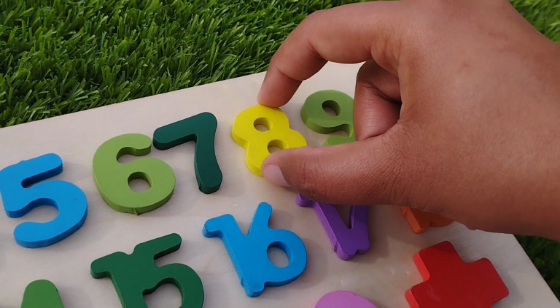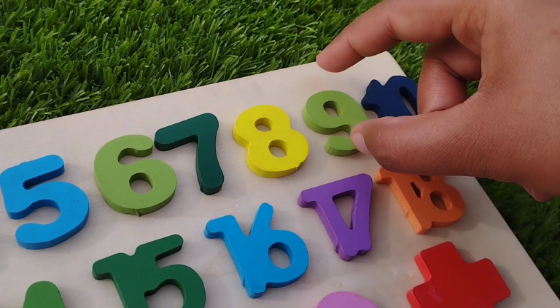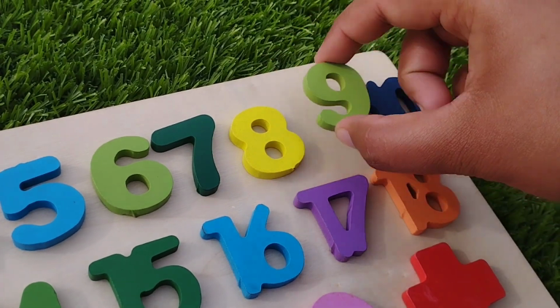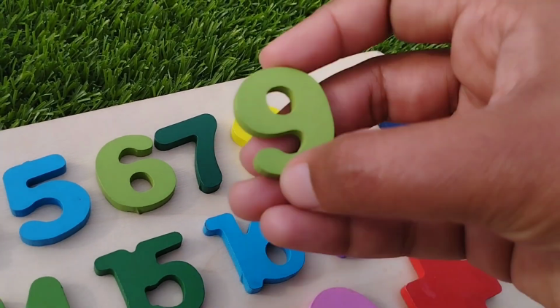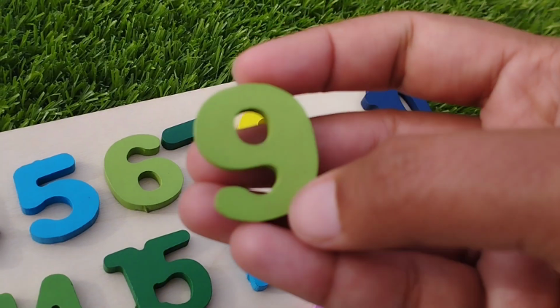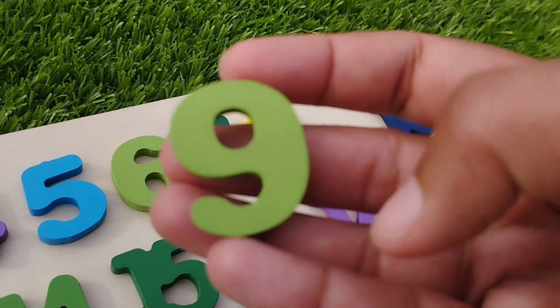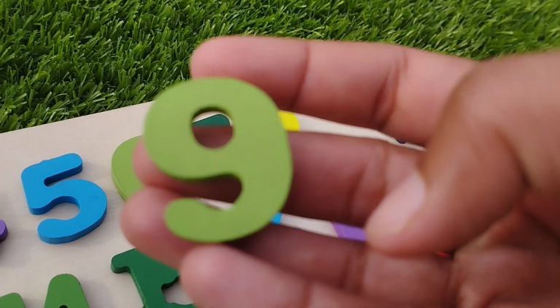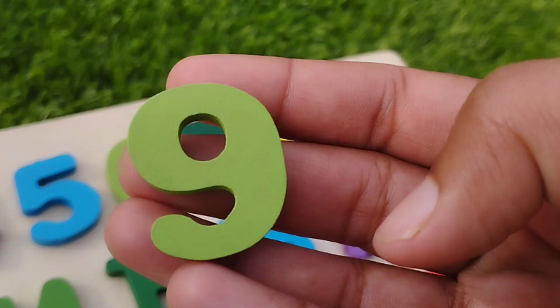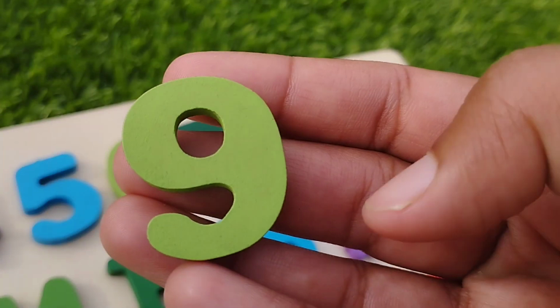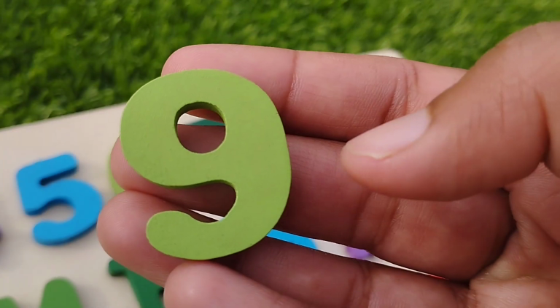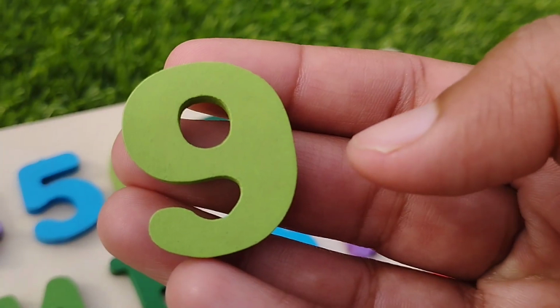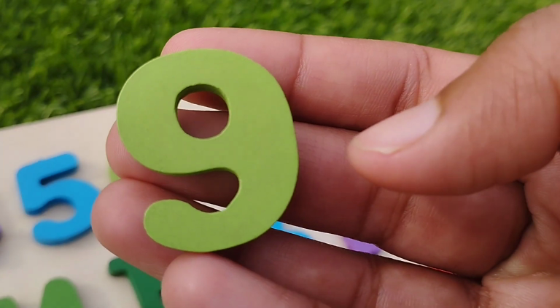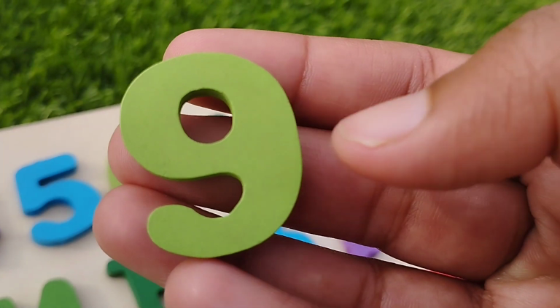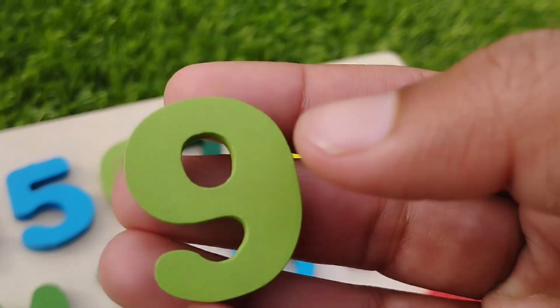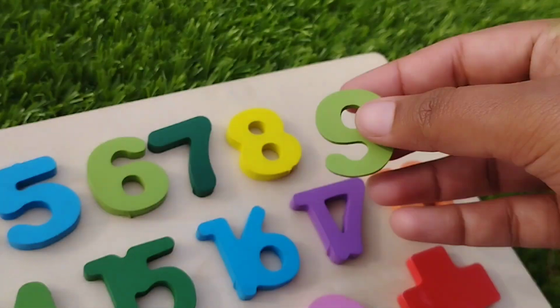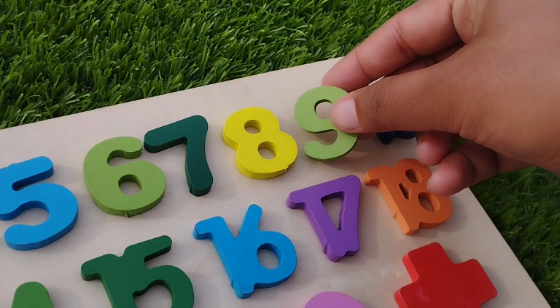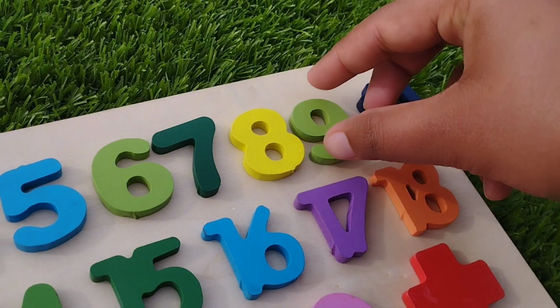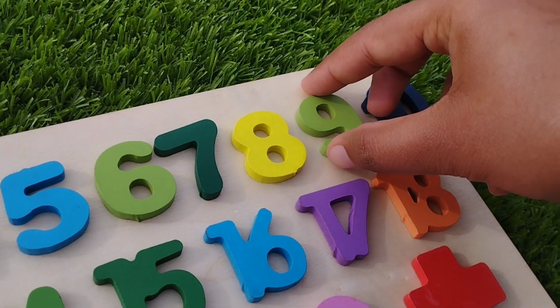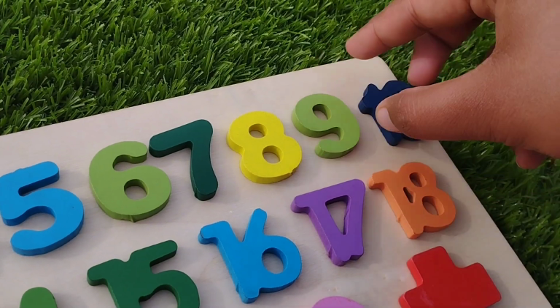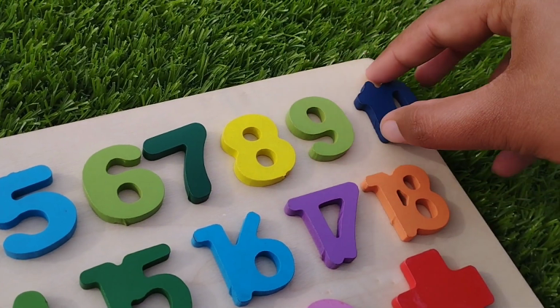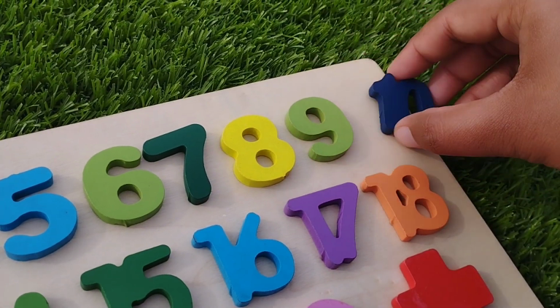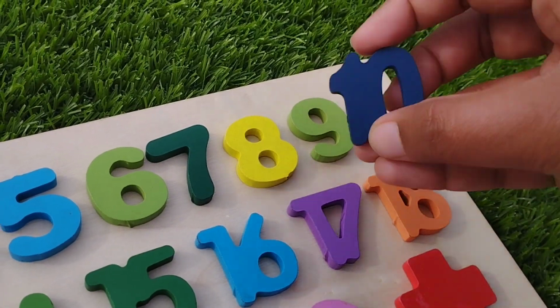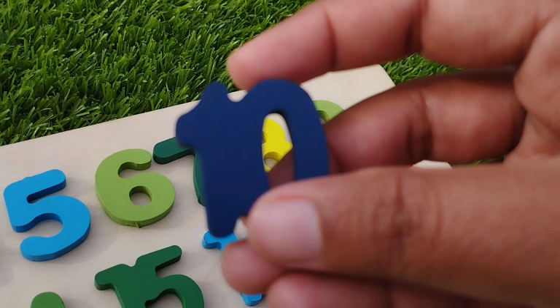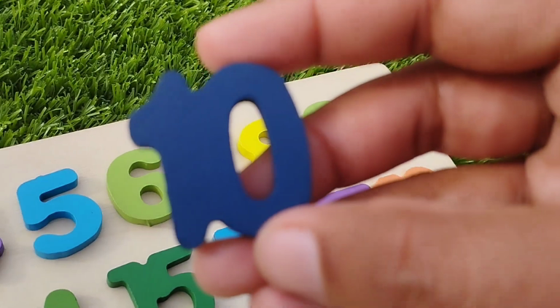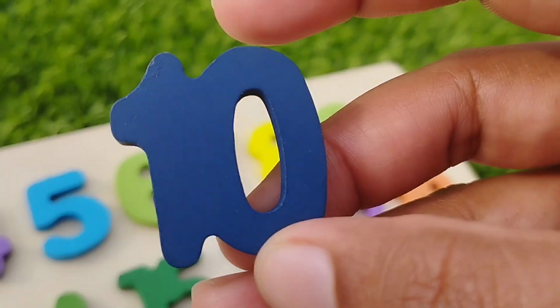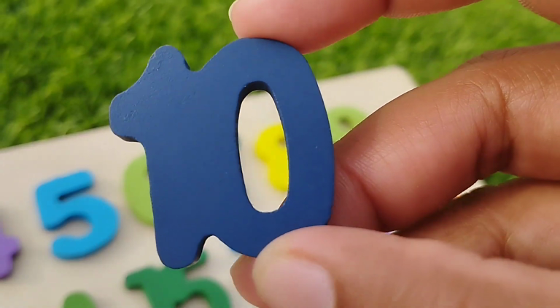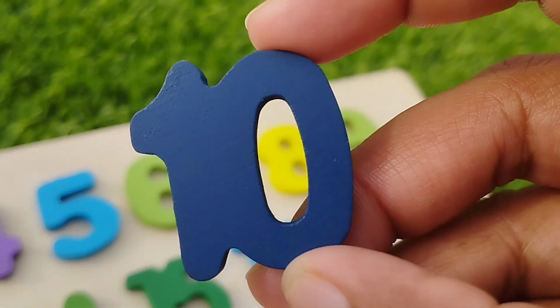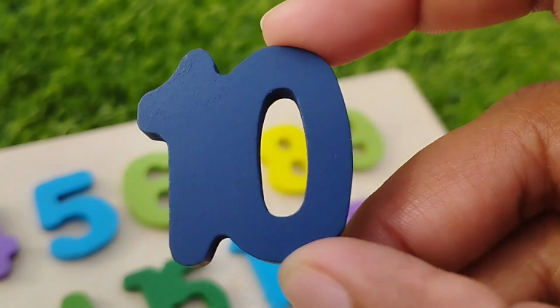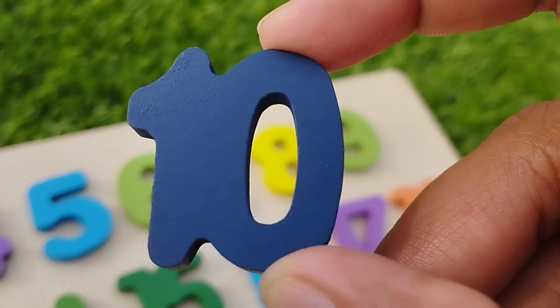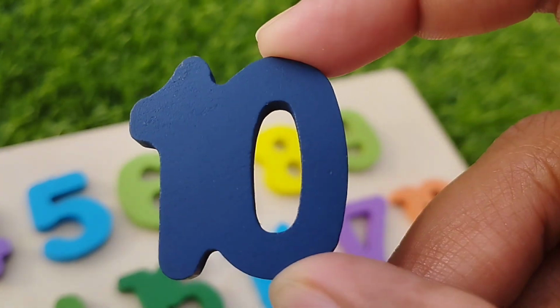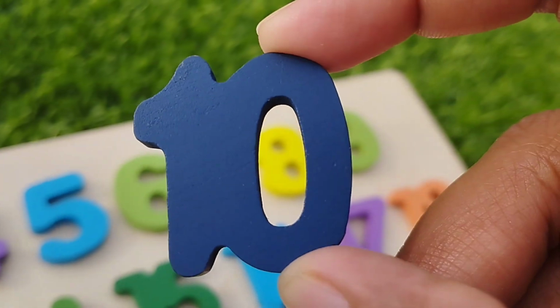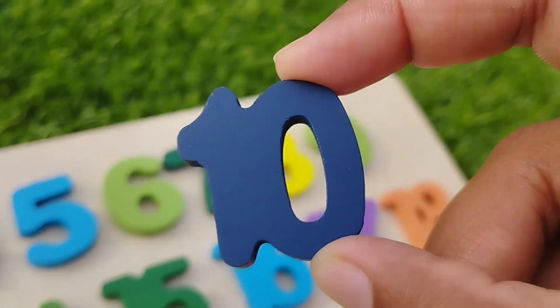The next number is nine. Number nine. And ten. One, zero. Ten.